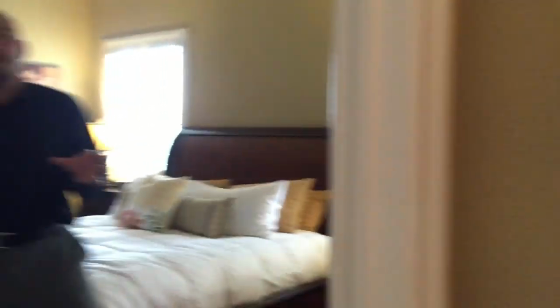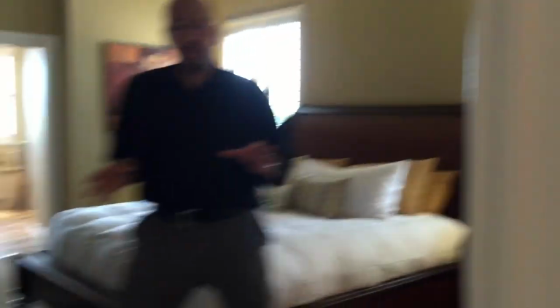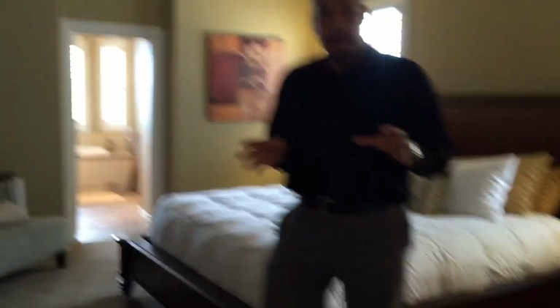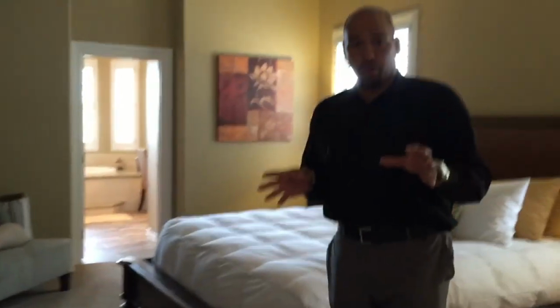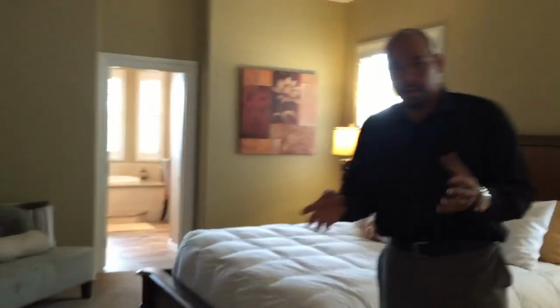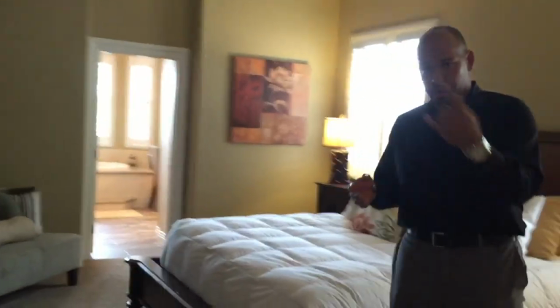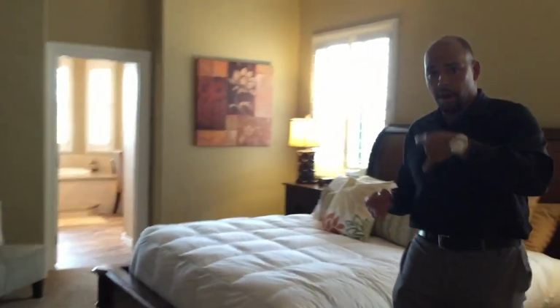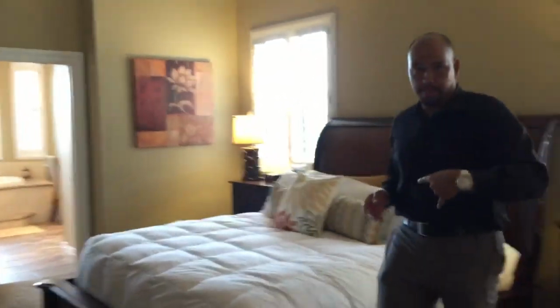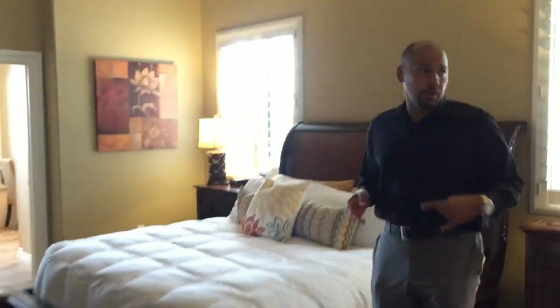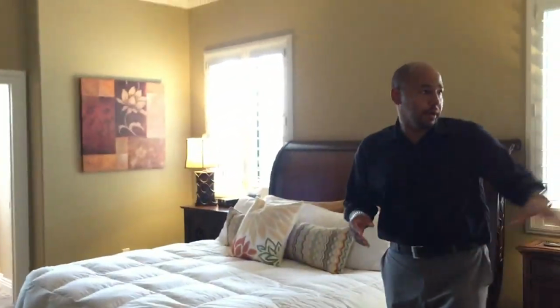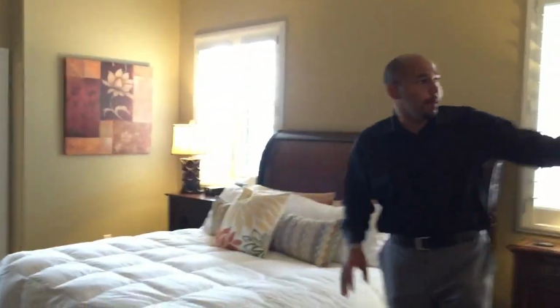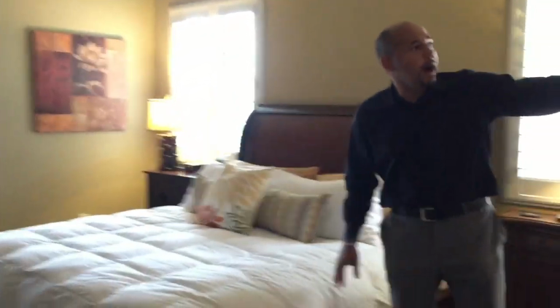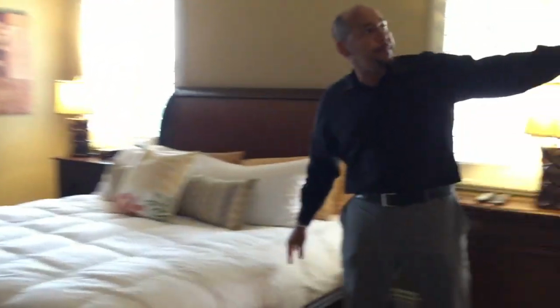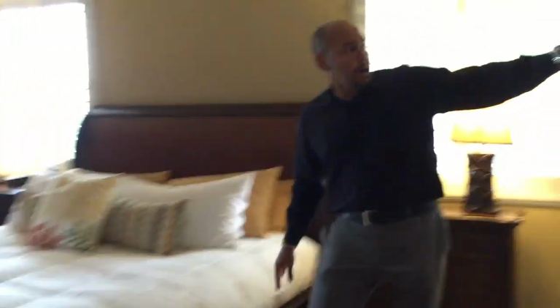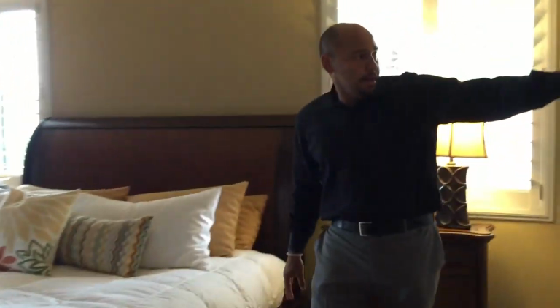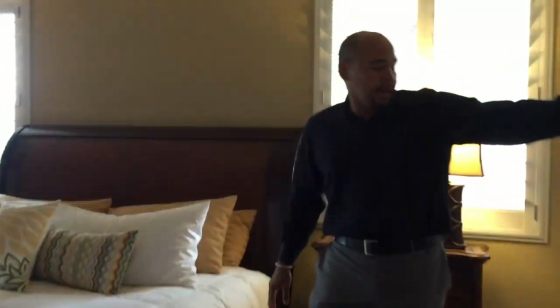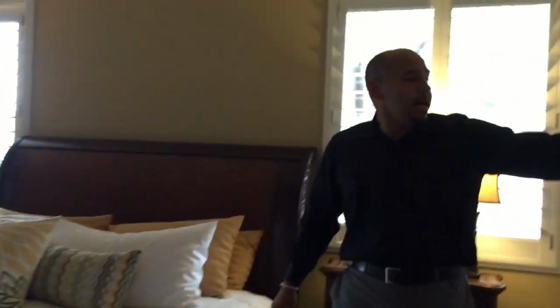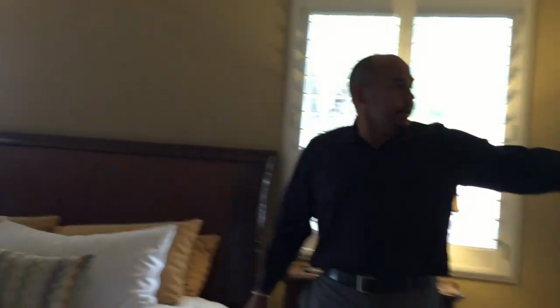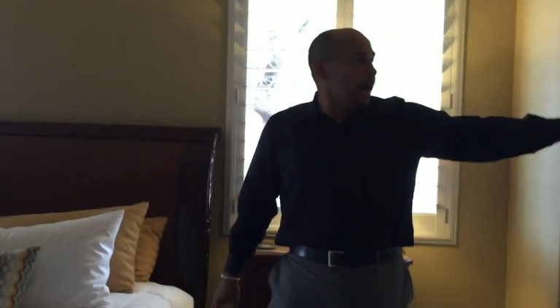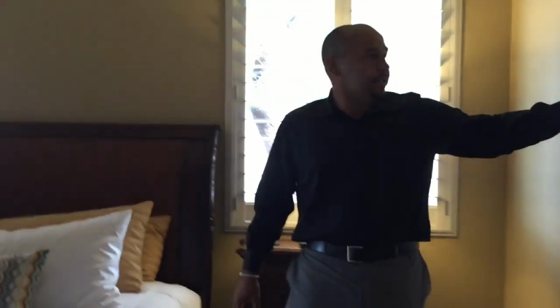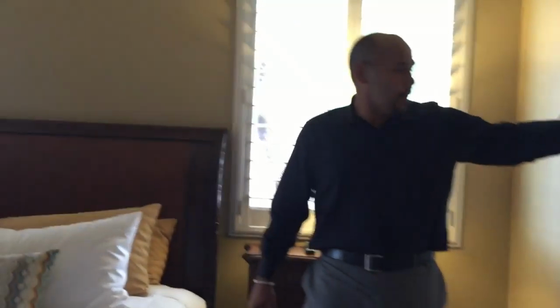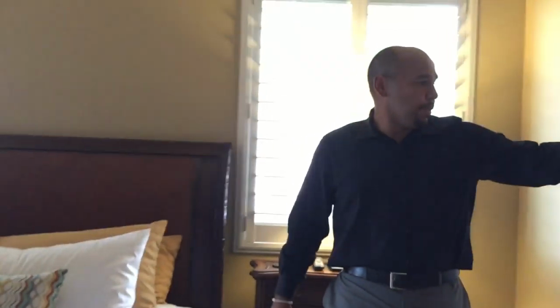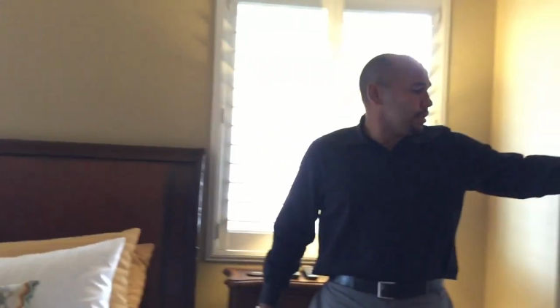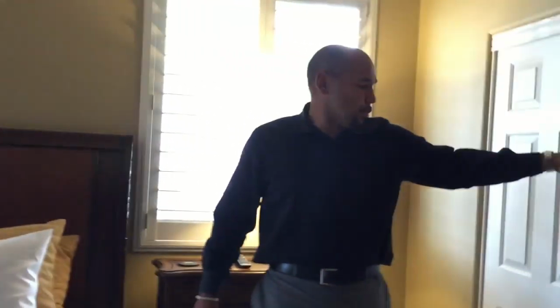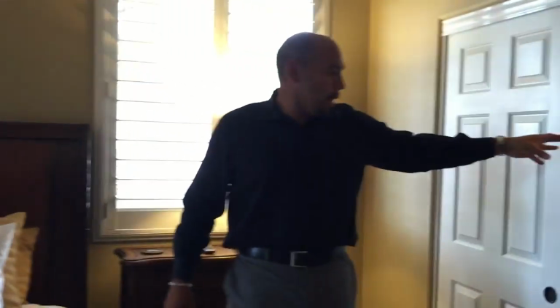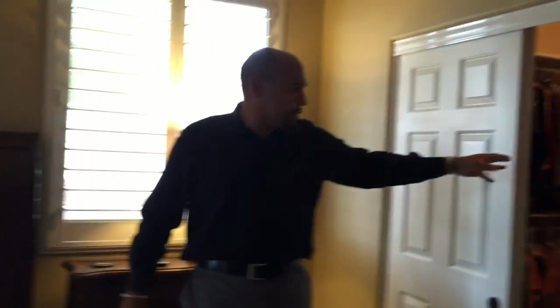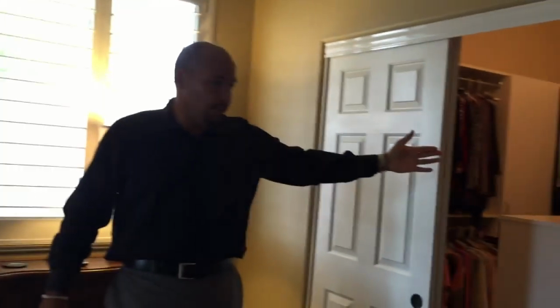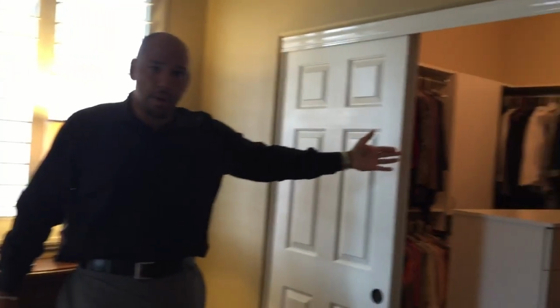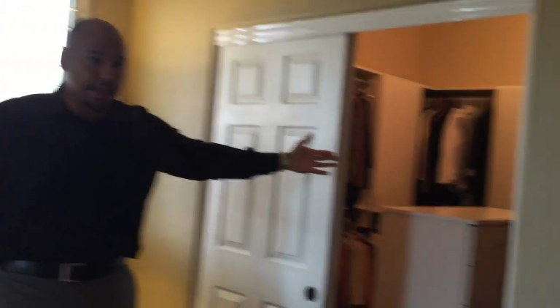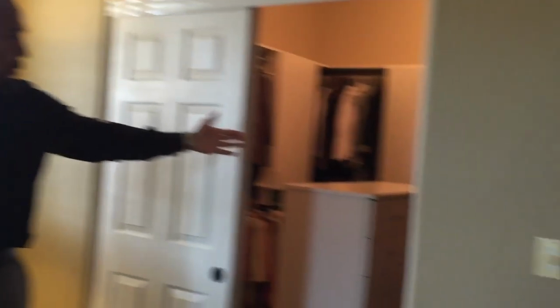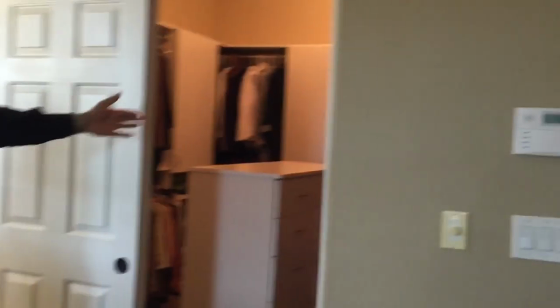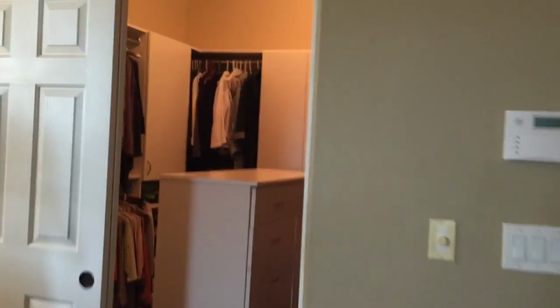Huge master bedroom. The closet does have custom closets throughout — go ahead and take a quick look.